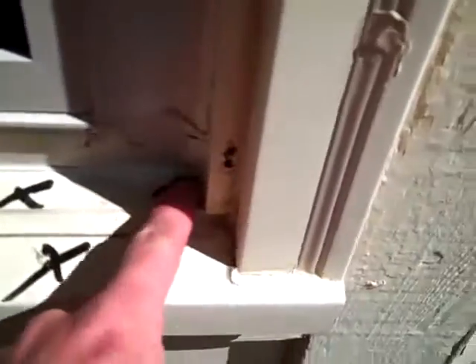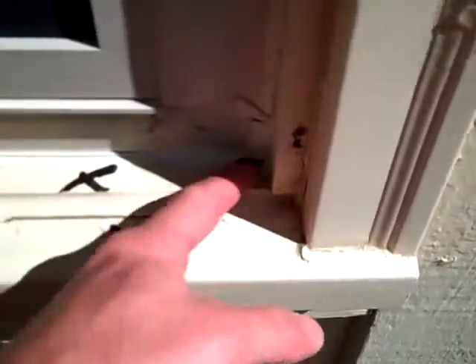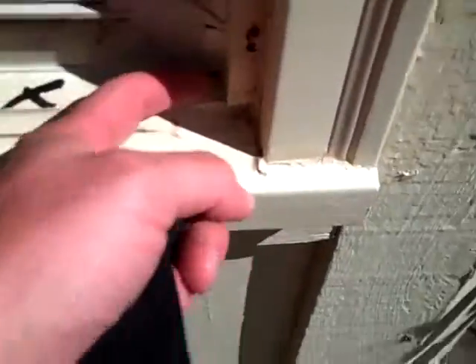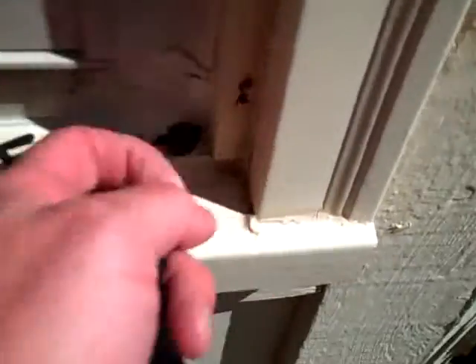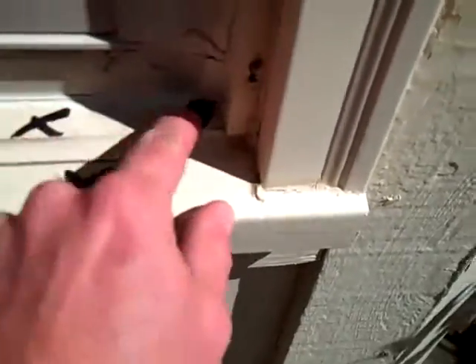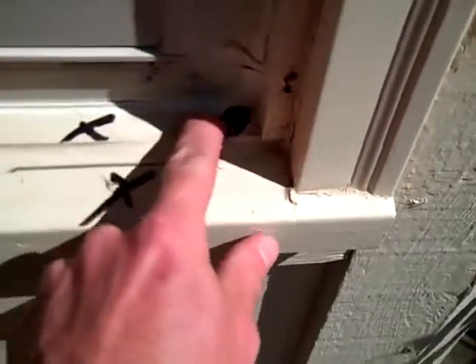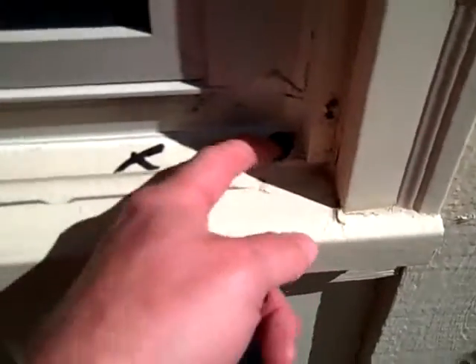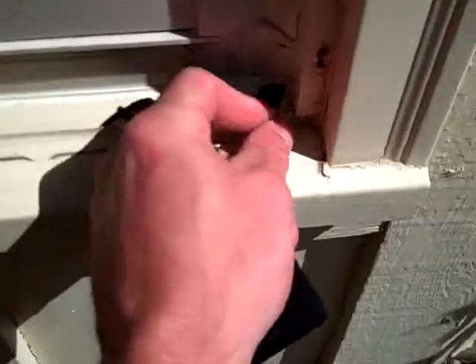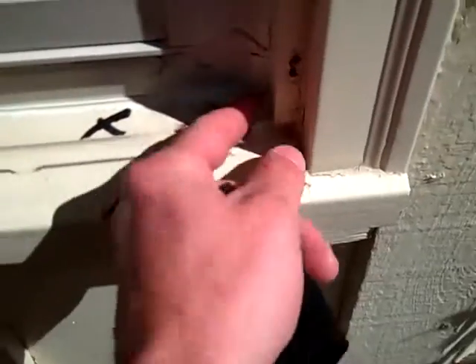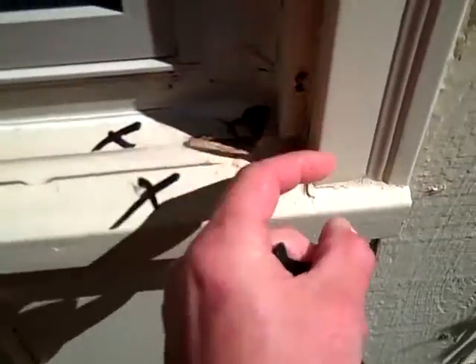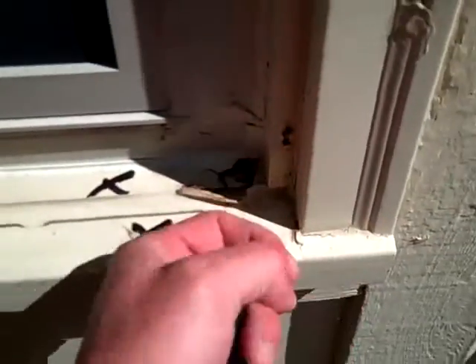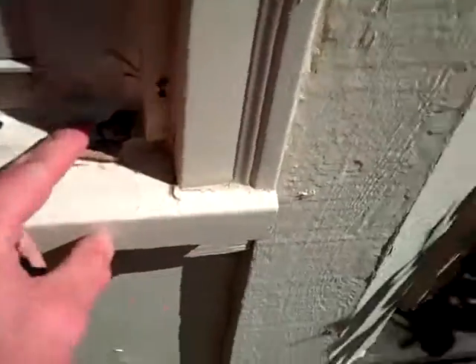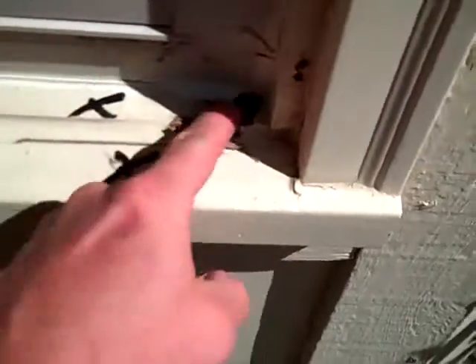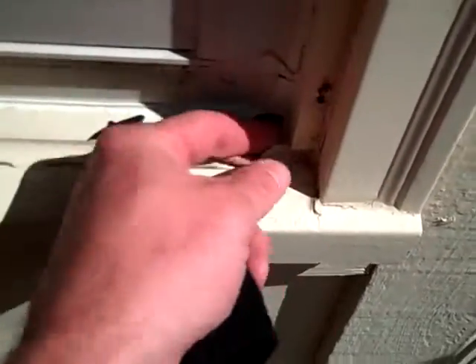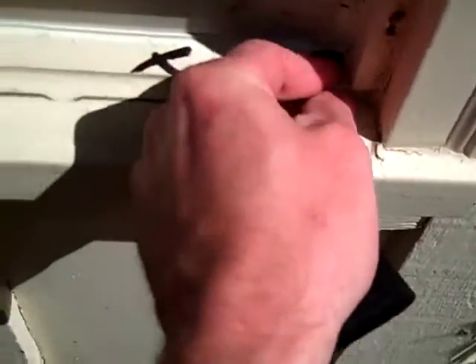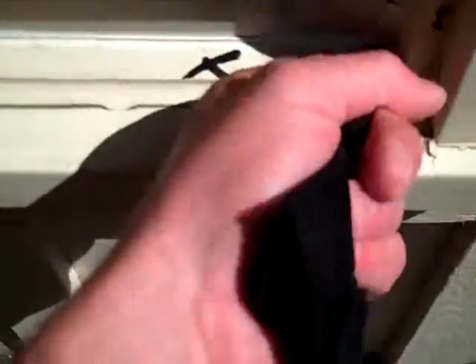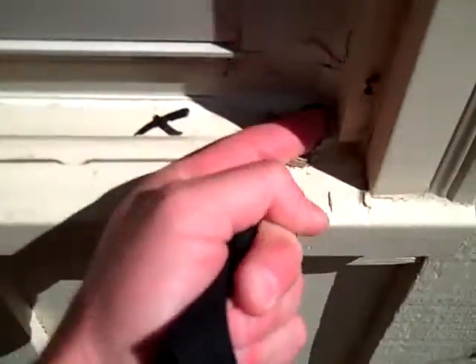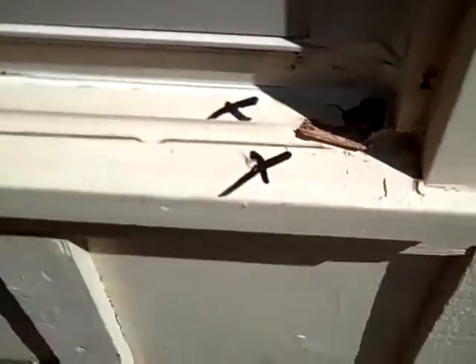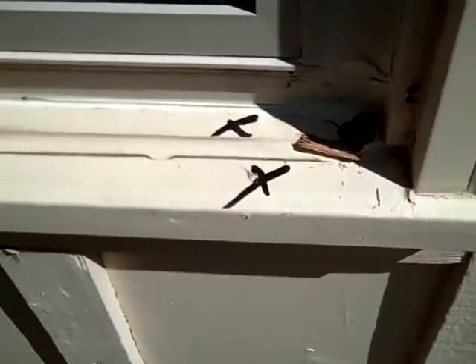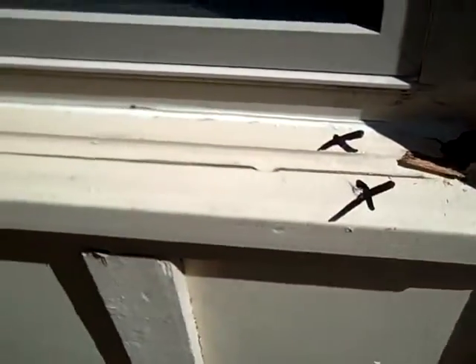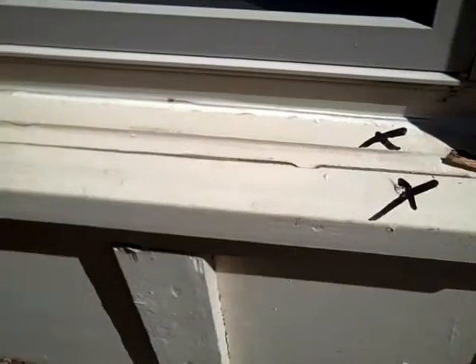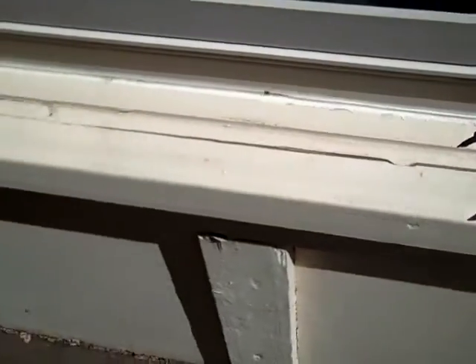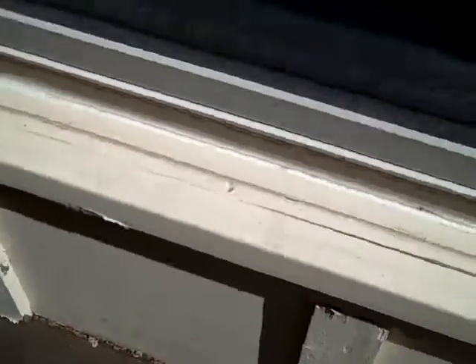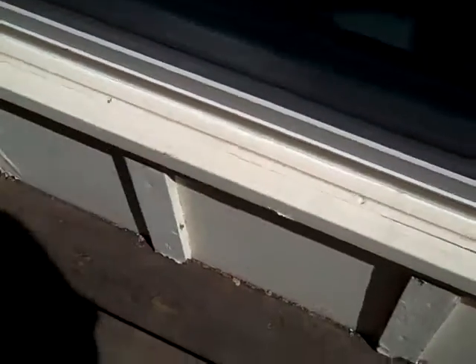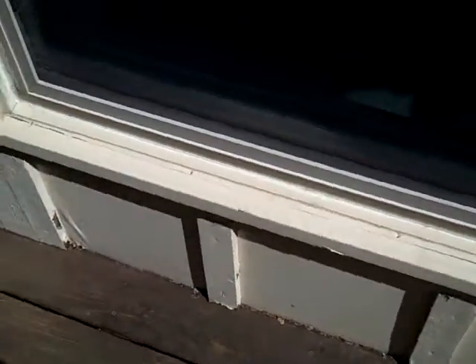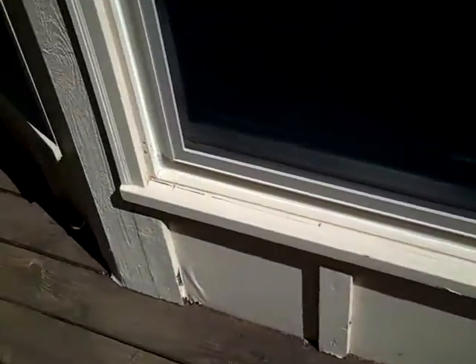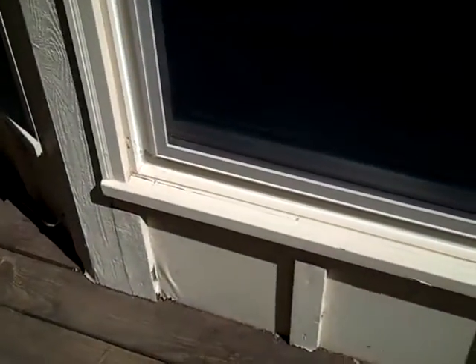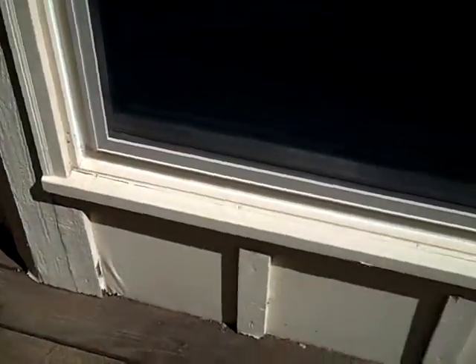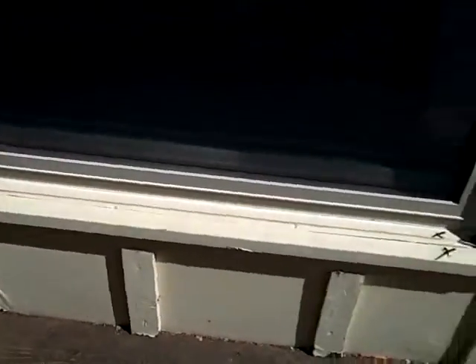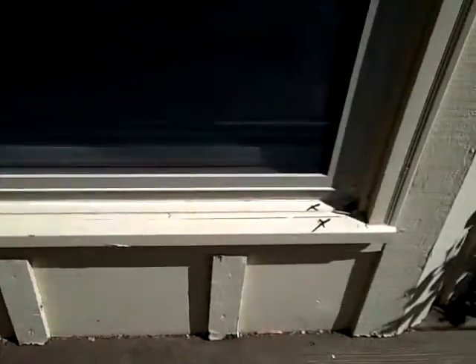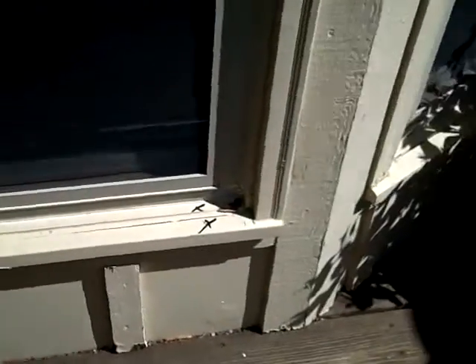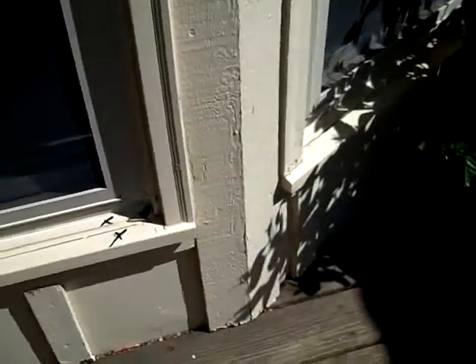As you can see, the windowsill is soft. What we are going to do is remove that sill and that nose, and put on new composite eco trim.